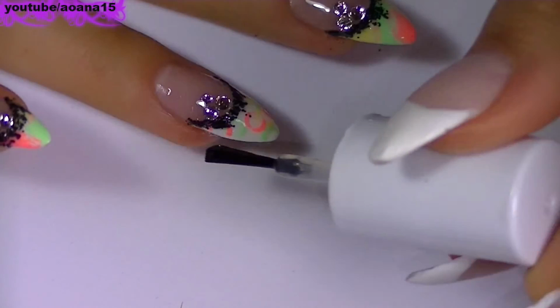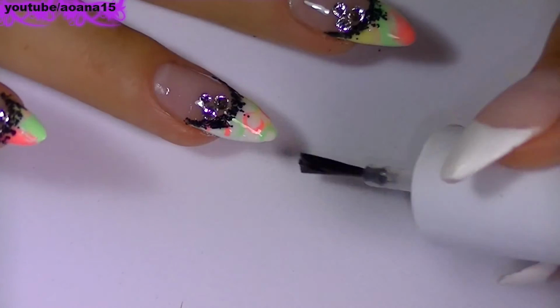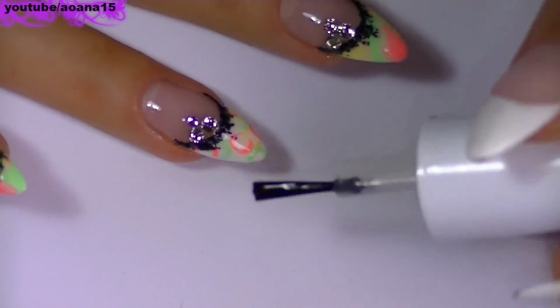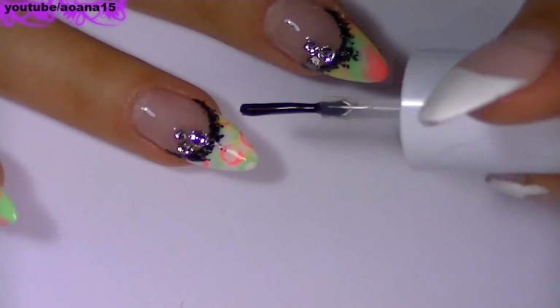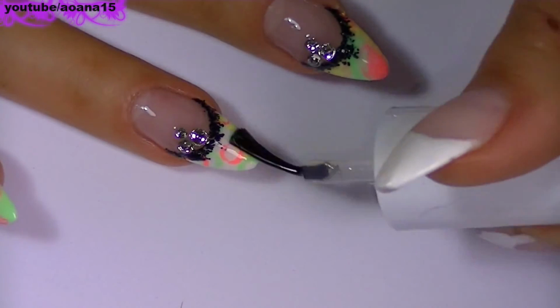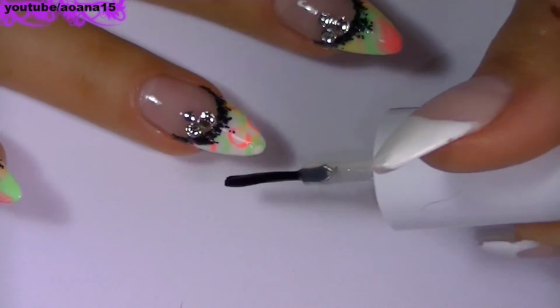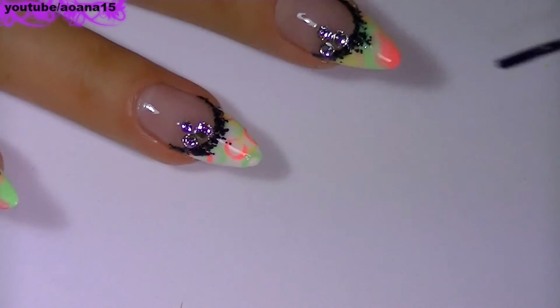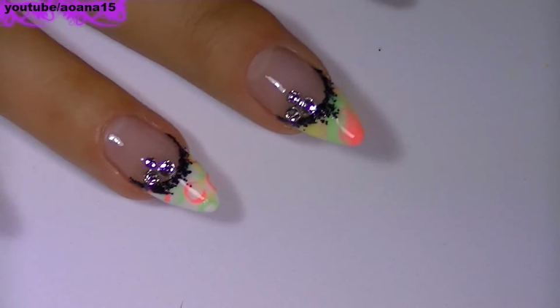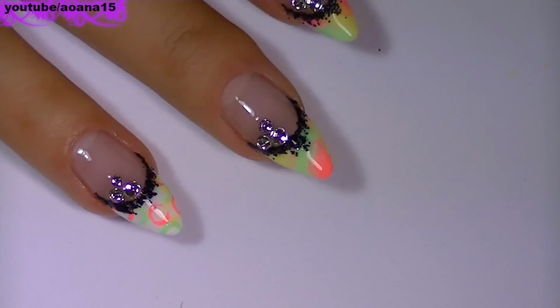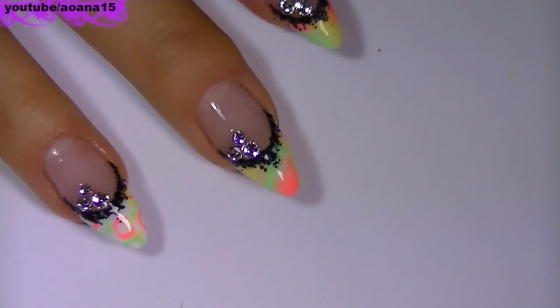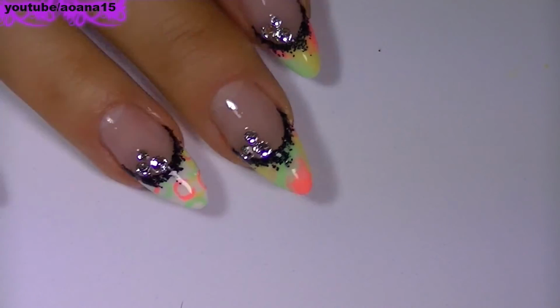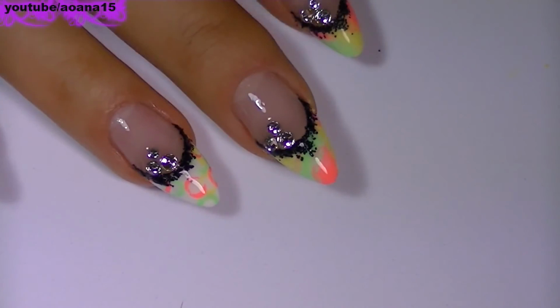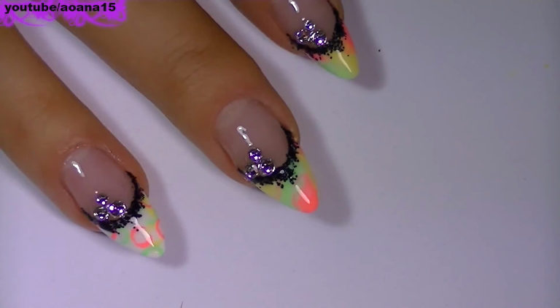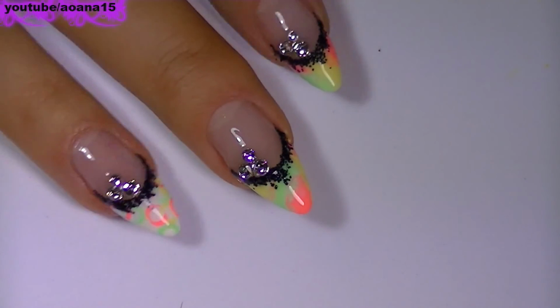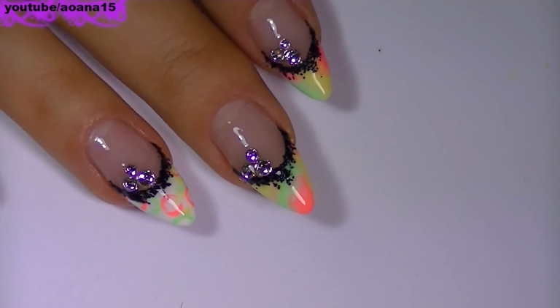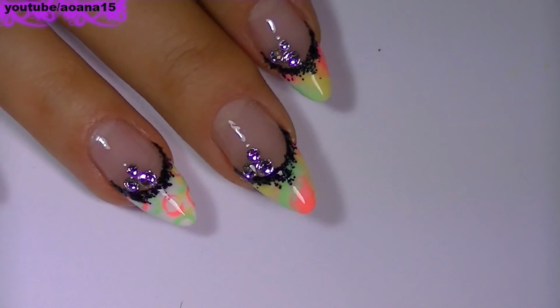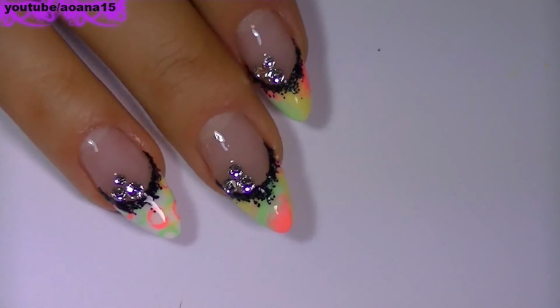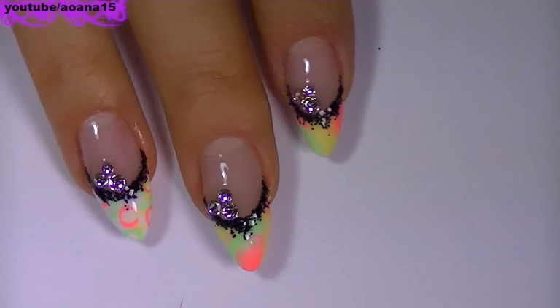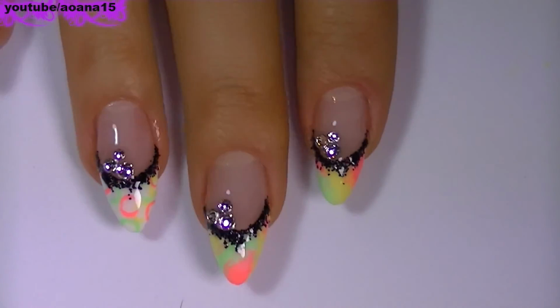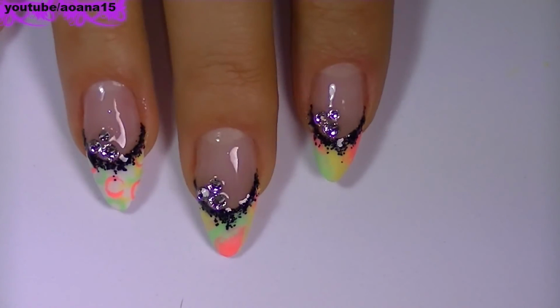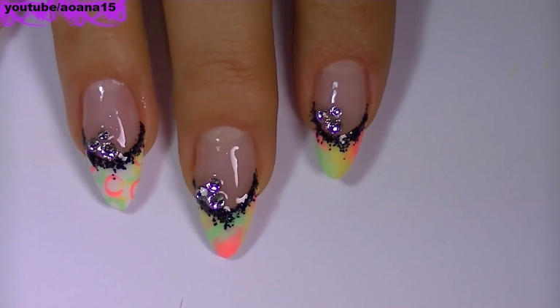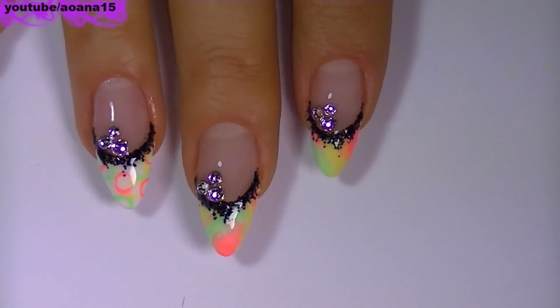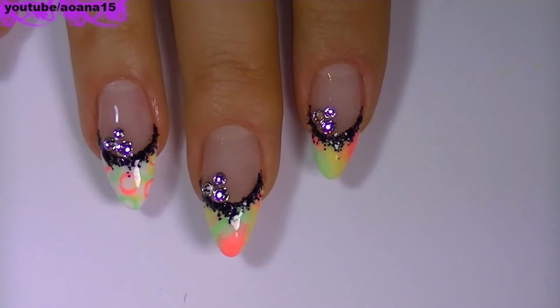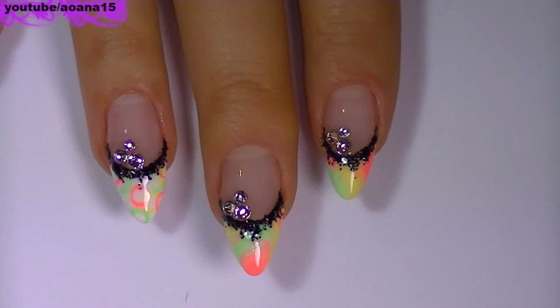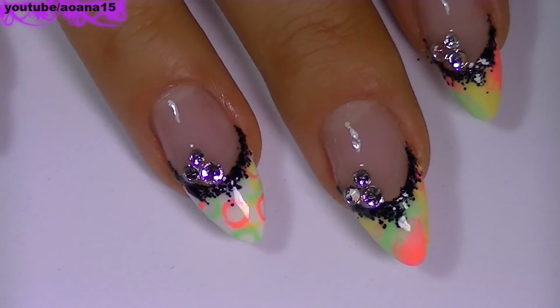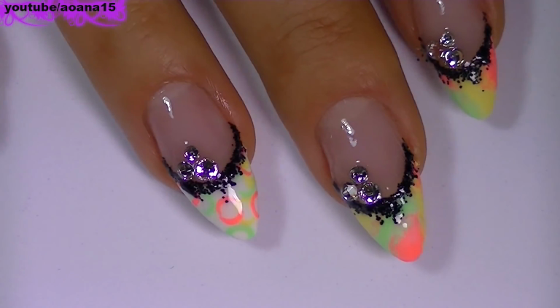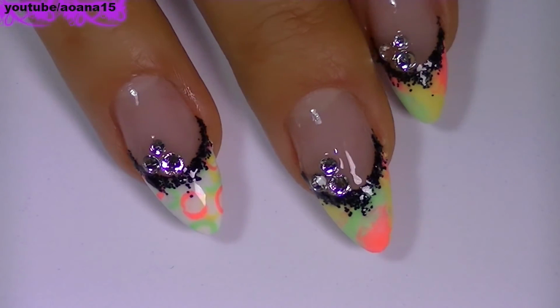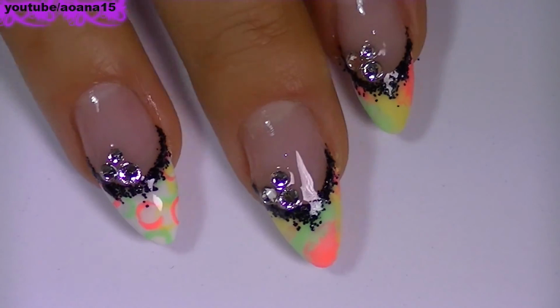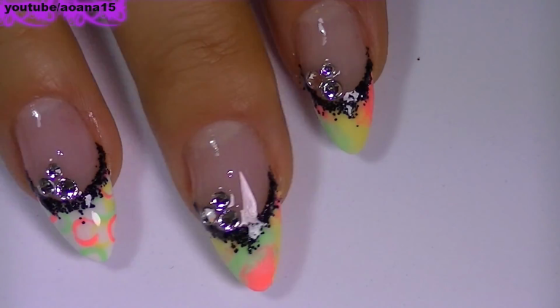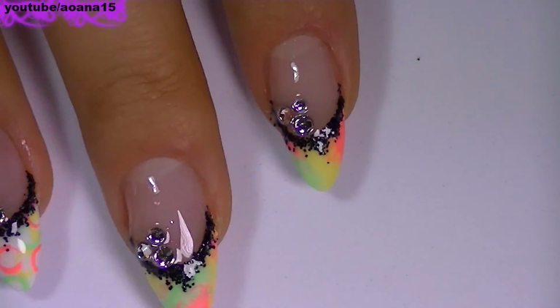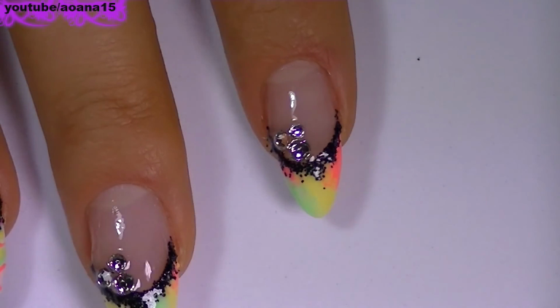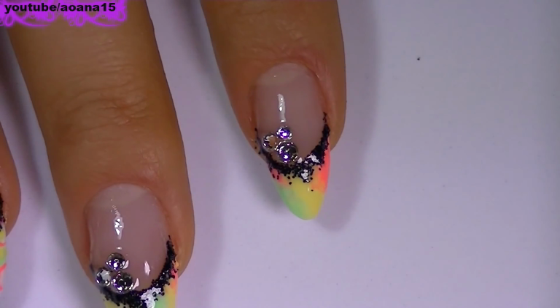I hope you like this nail design and if you do please share this video with your friends. I want to thank you for watching and I wish you all a wonderful day. Bye!